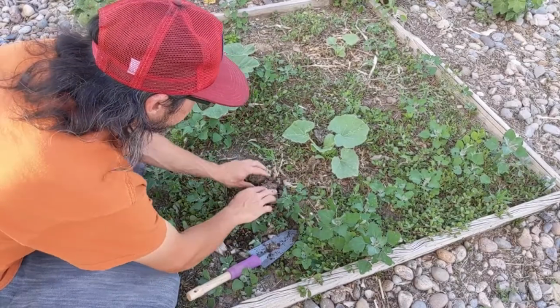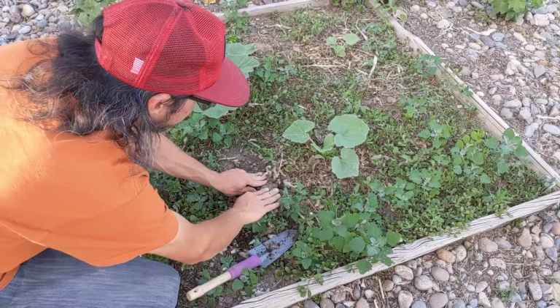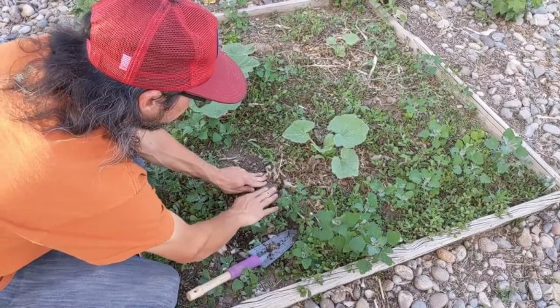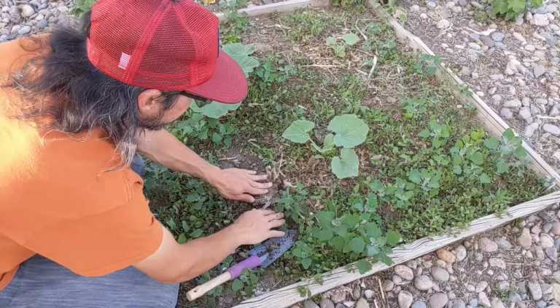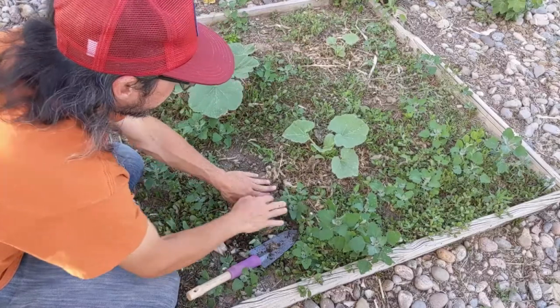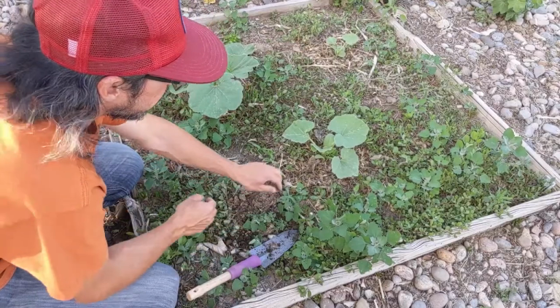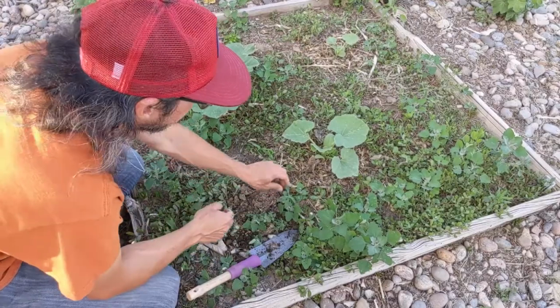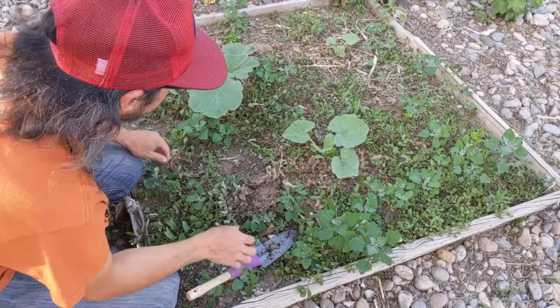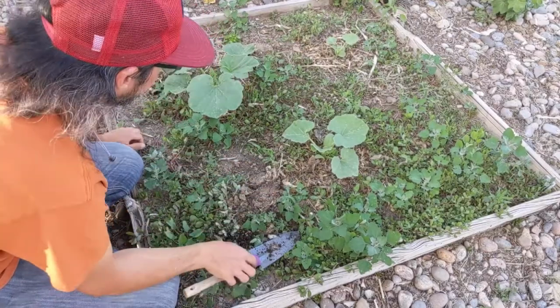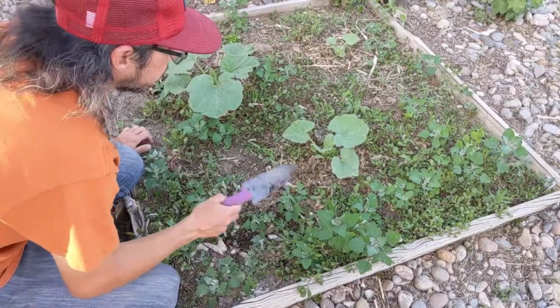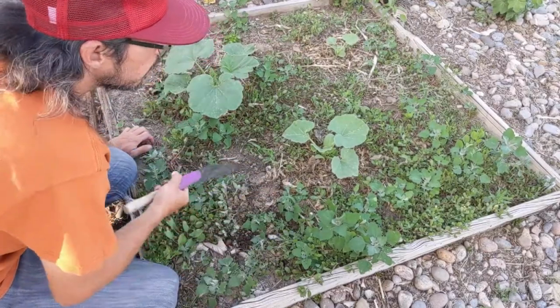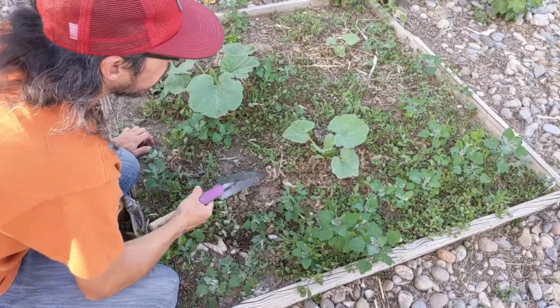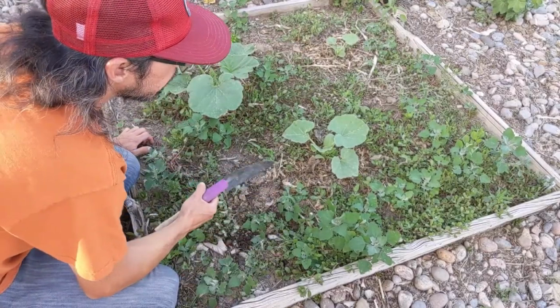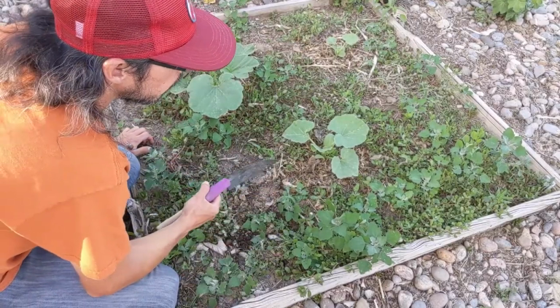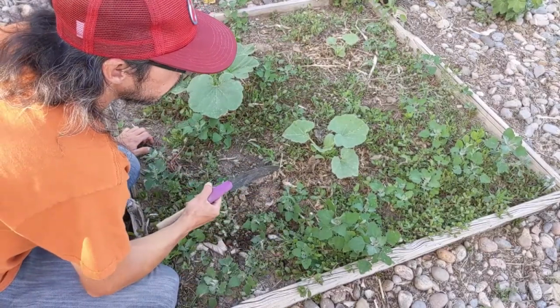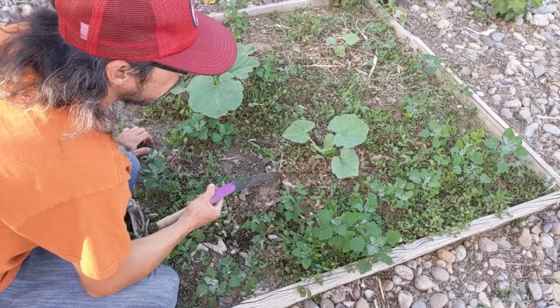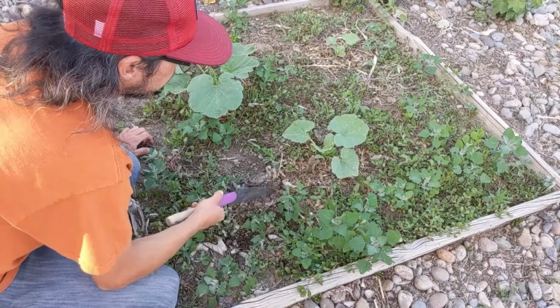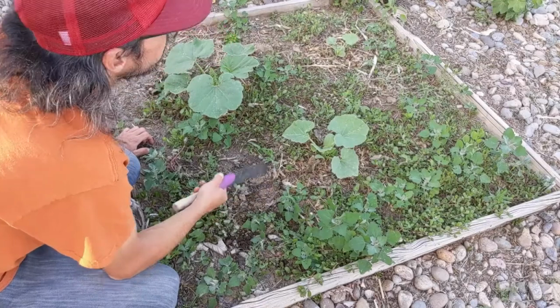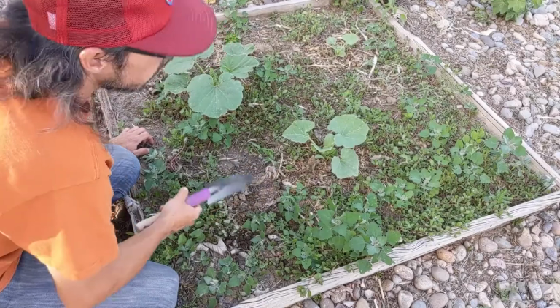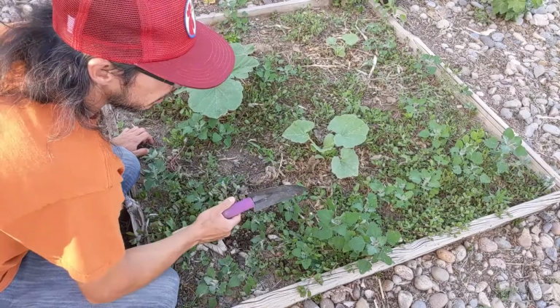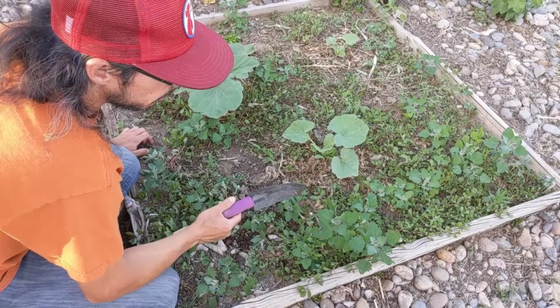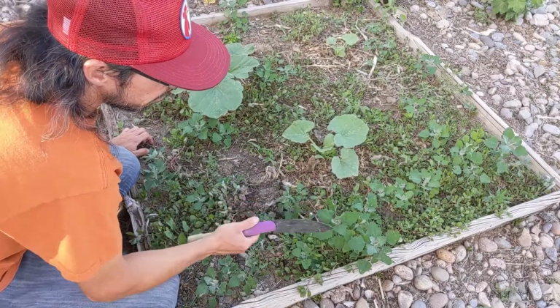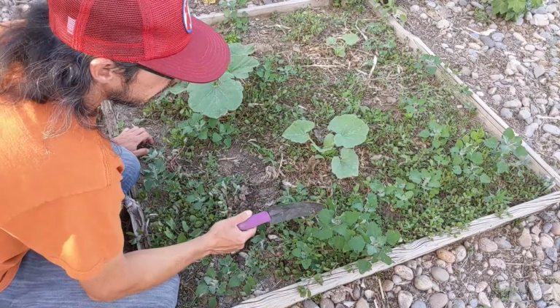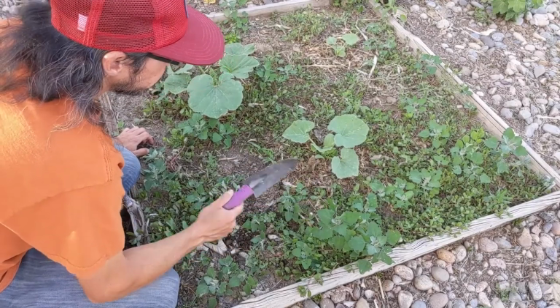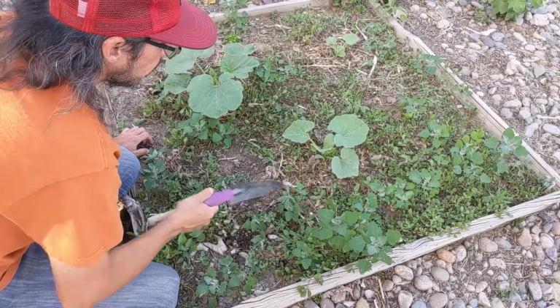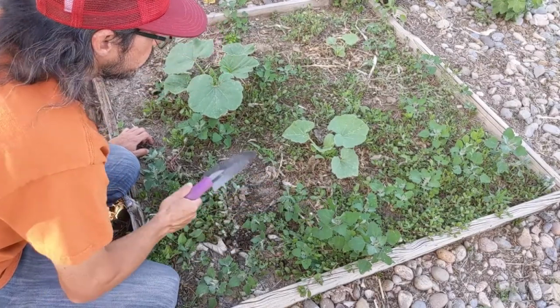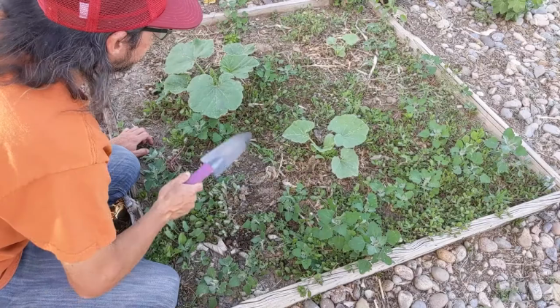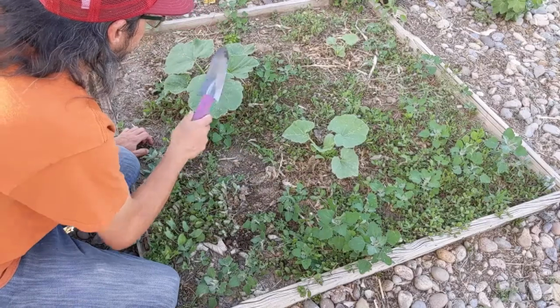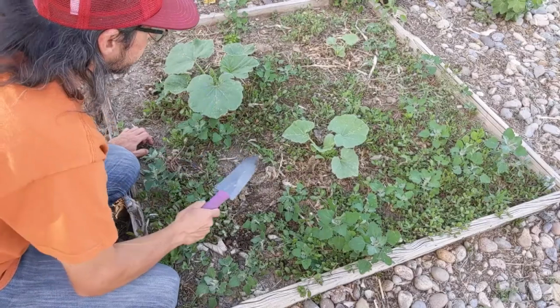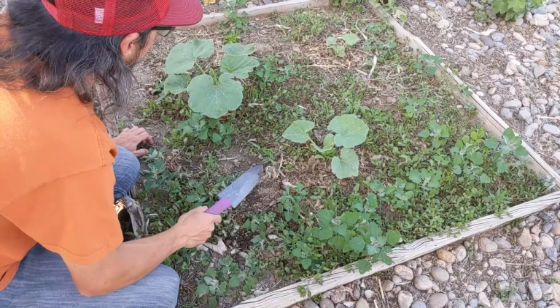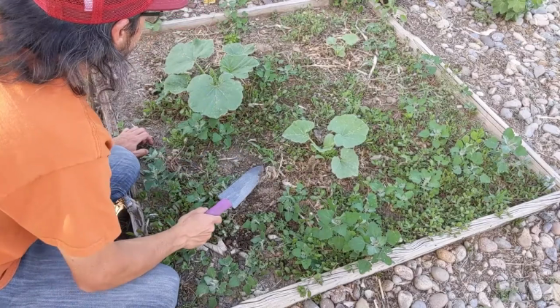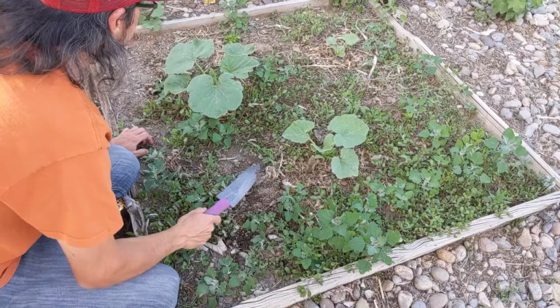So I'm just going to put that back. There's not a lot of worms in here from what I've seen digging around here recently, but it's good soil. I'm going to get some good squash and lots of other things.